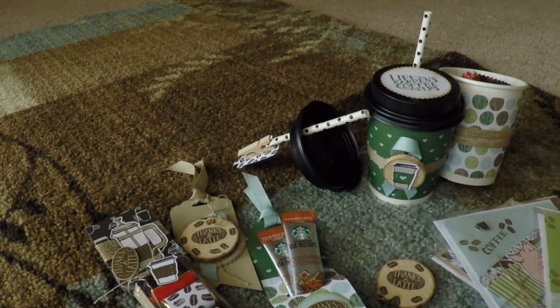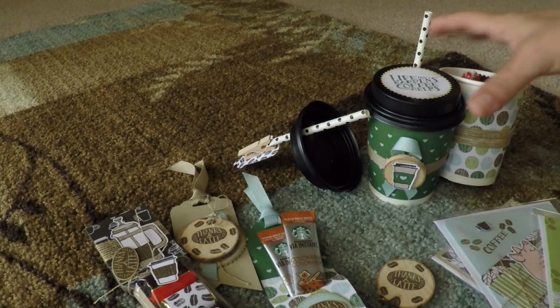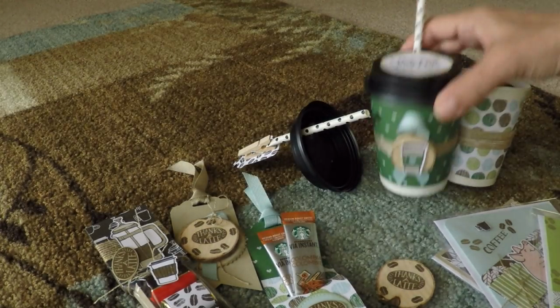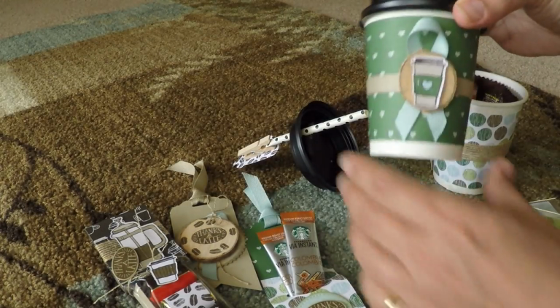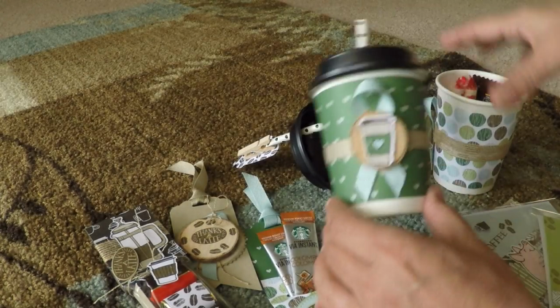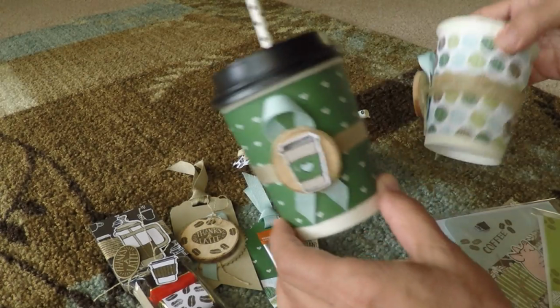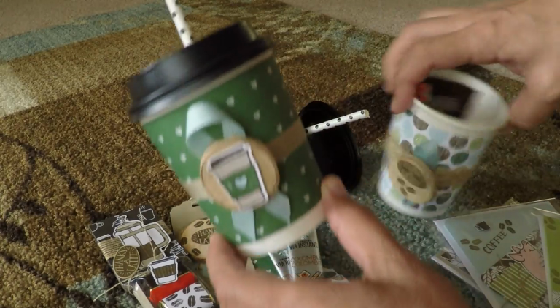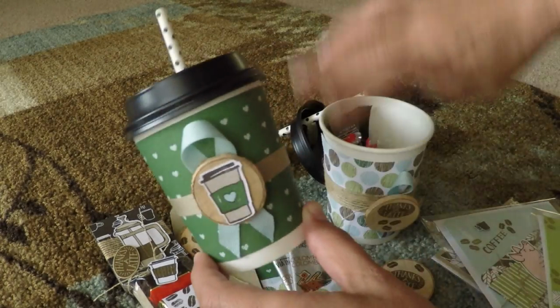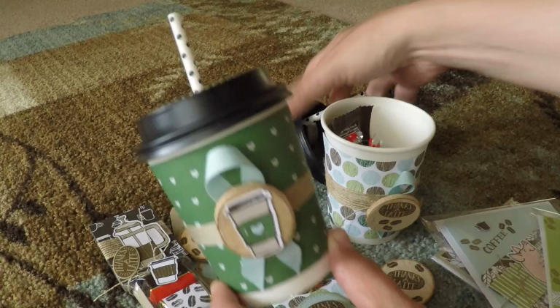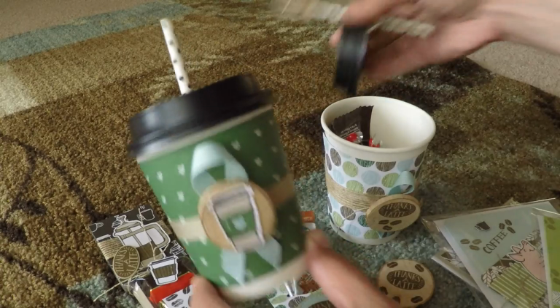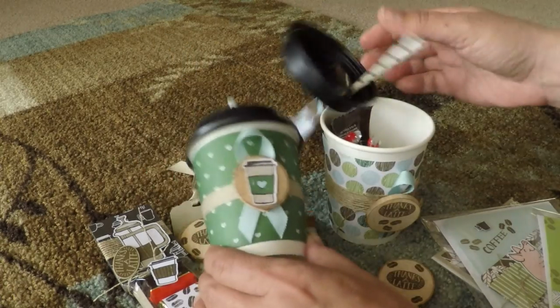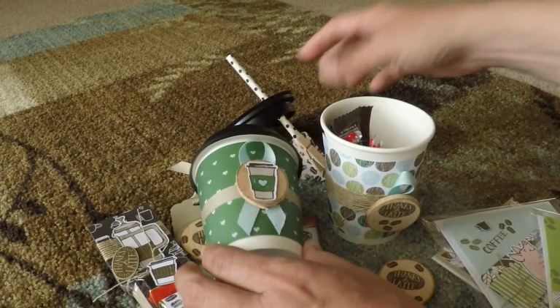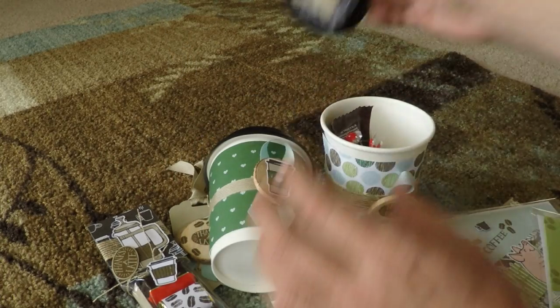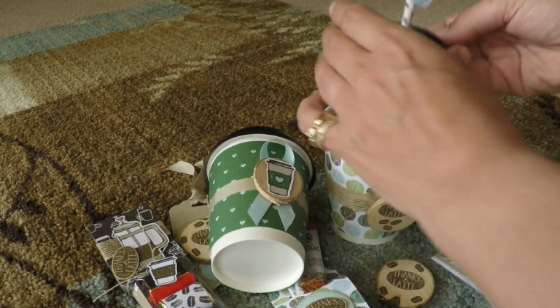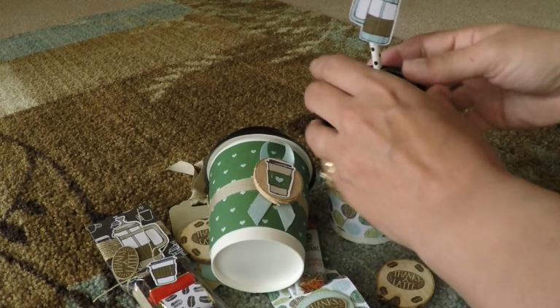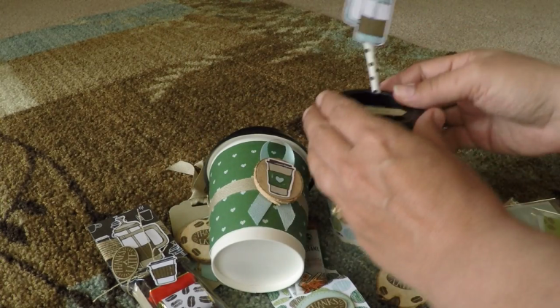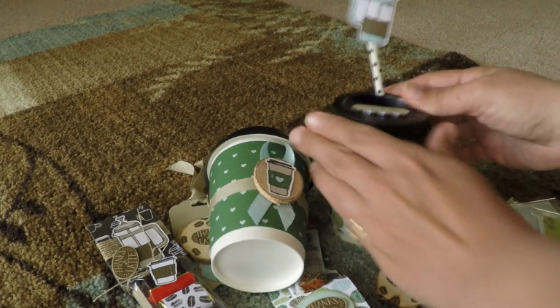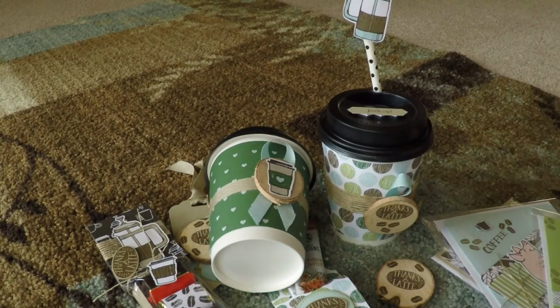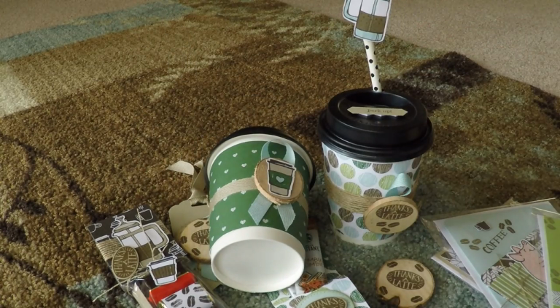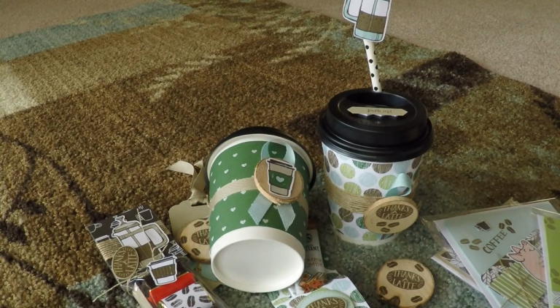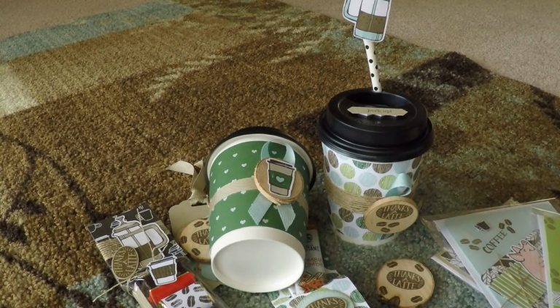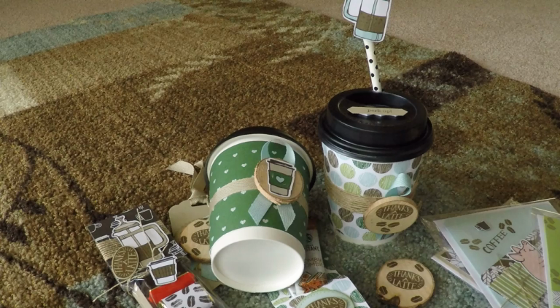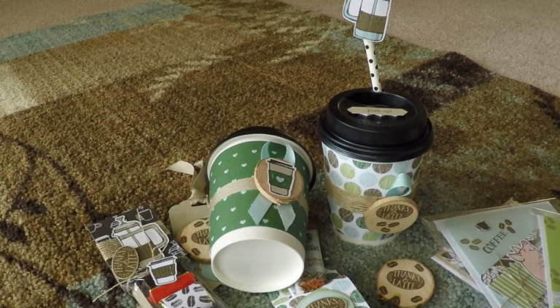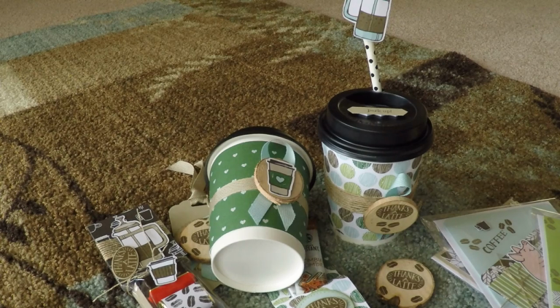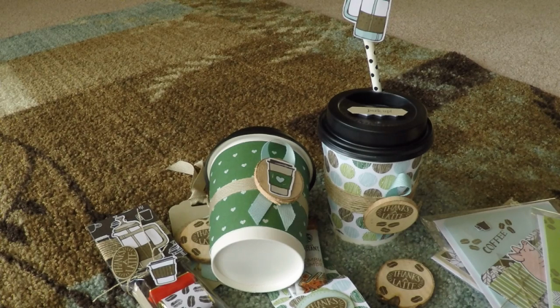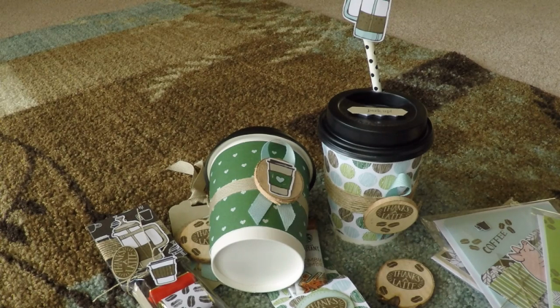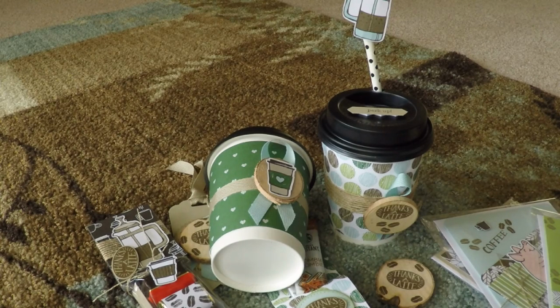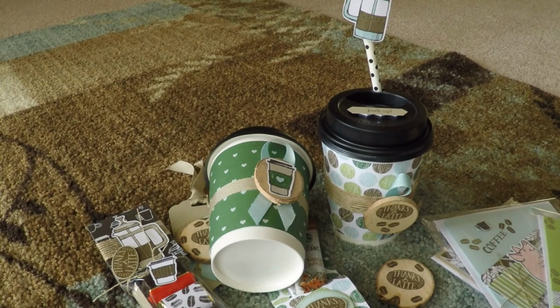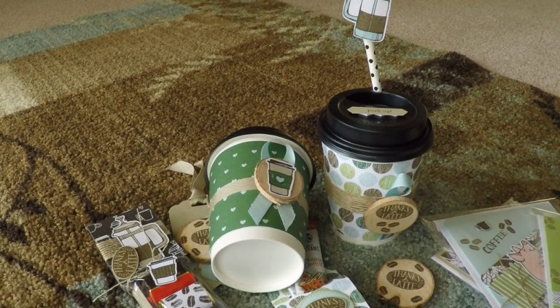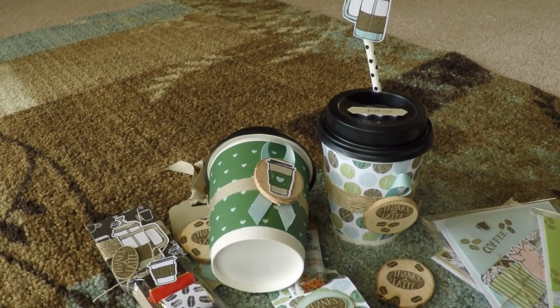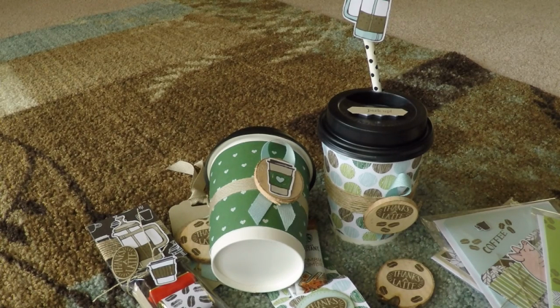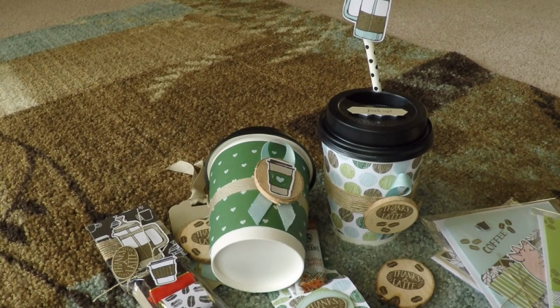I hope you enjoyed this little introduction on making these eight-ounce cups. Please see my accompanying blog post for instructions on how to make a lot of the coffee gifts that are in the gift basket. Thank you!